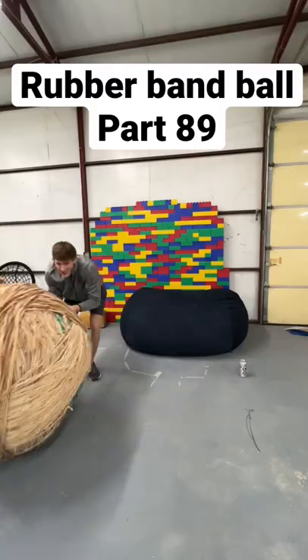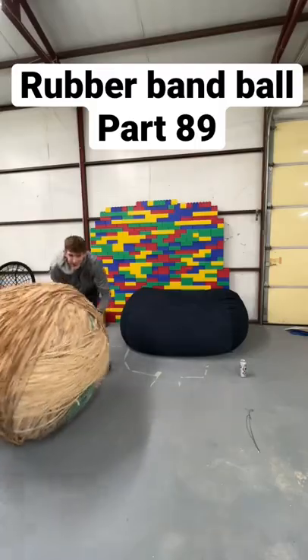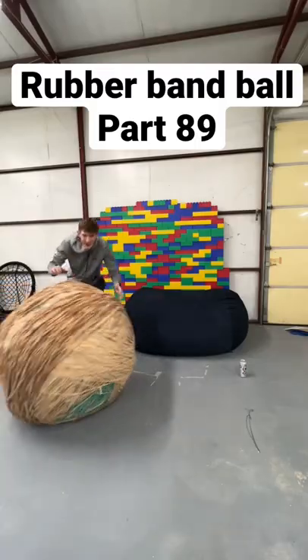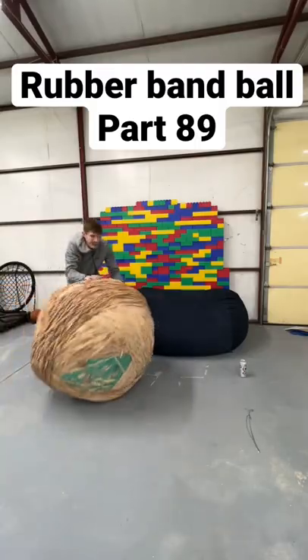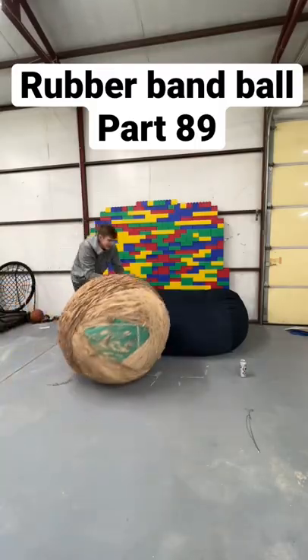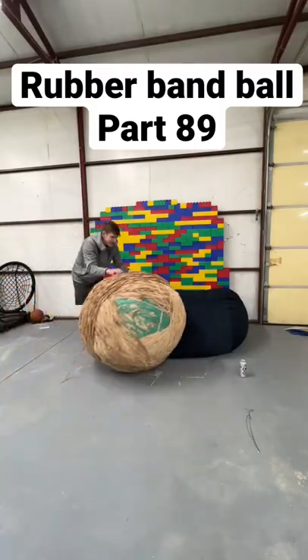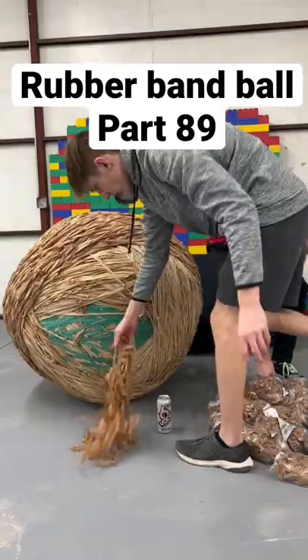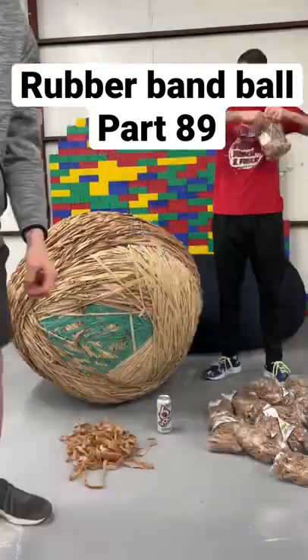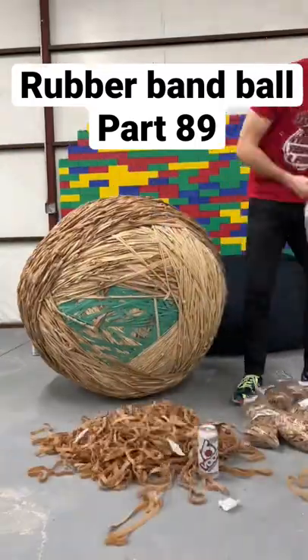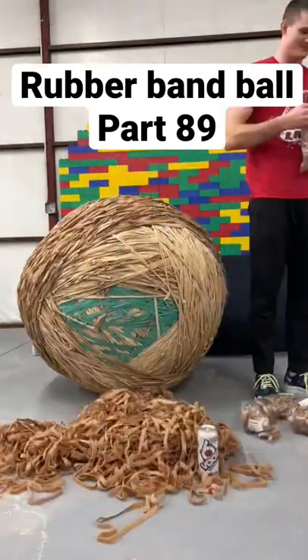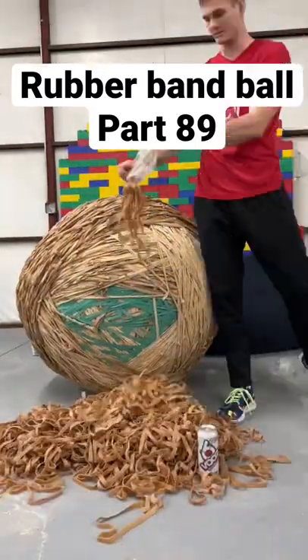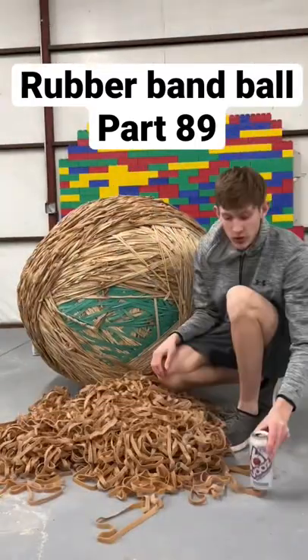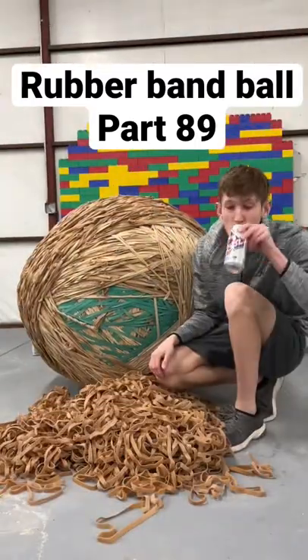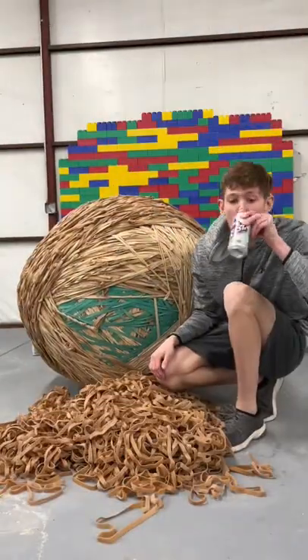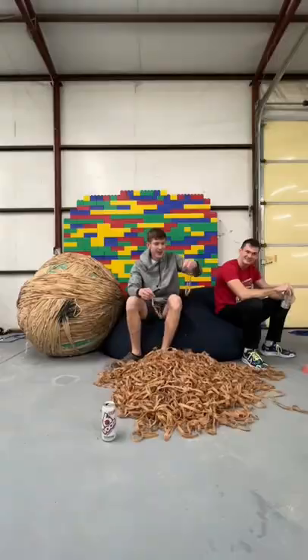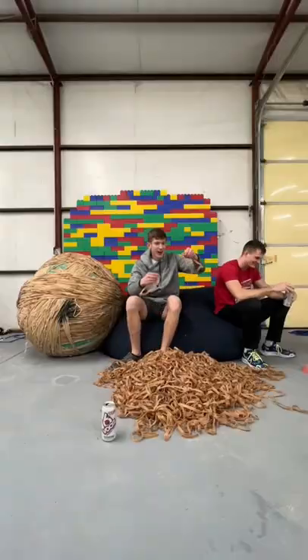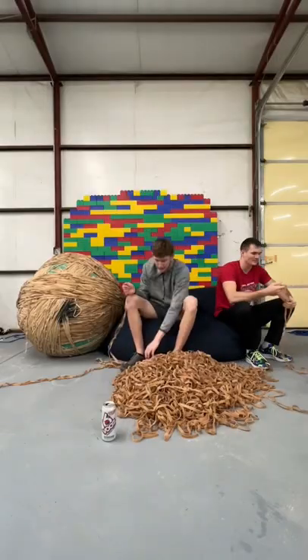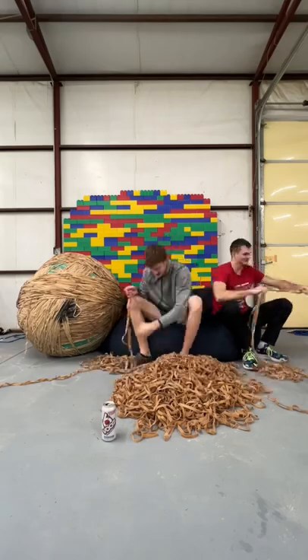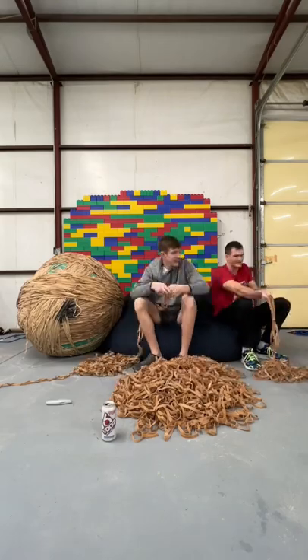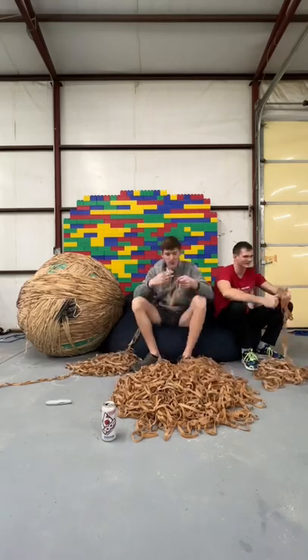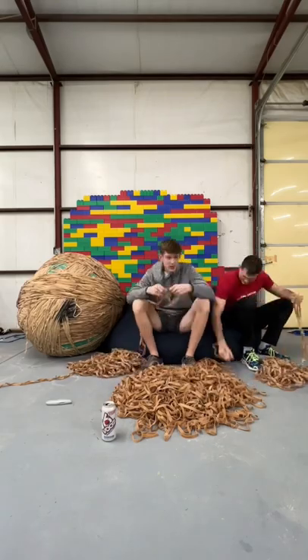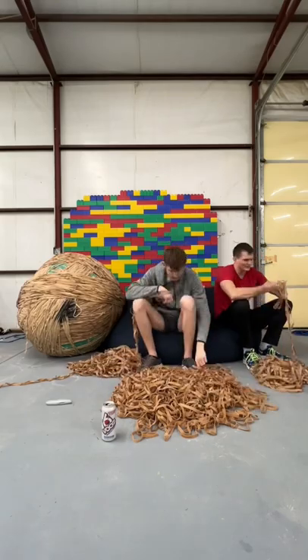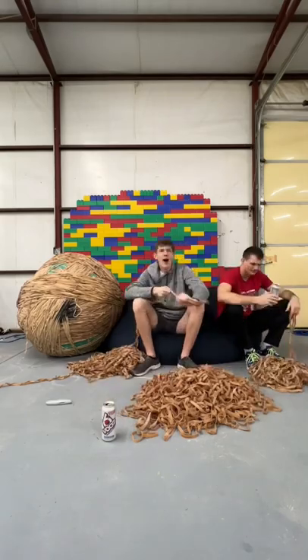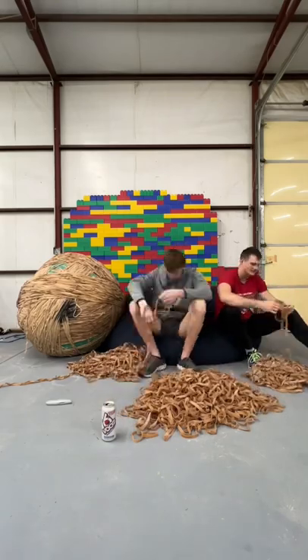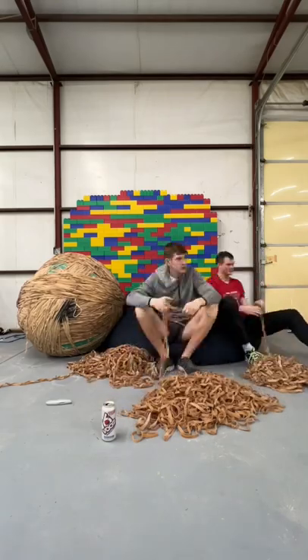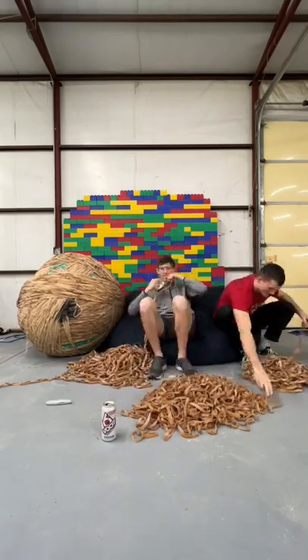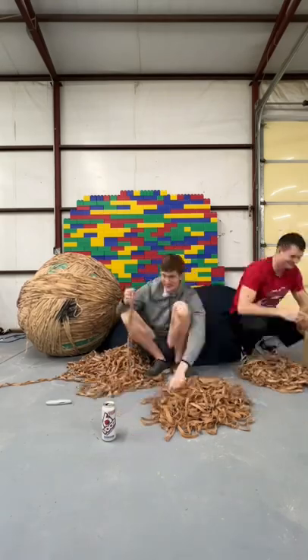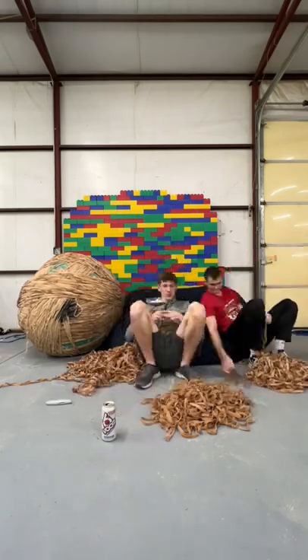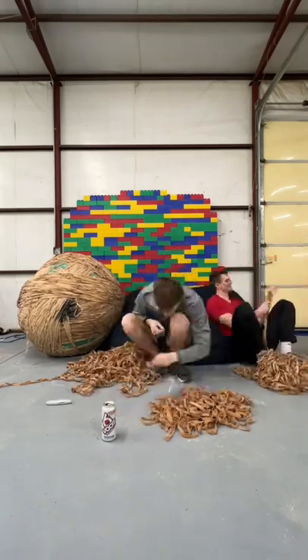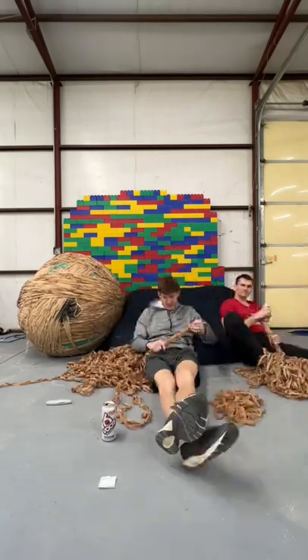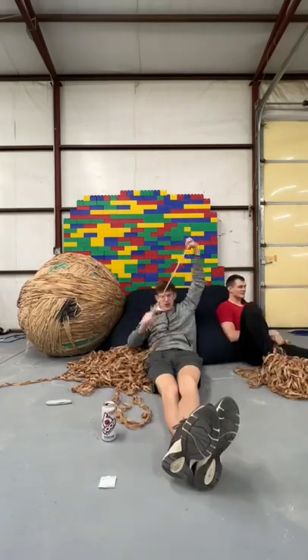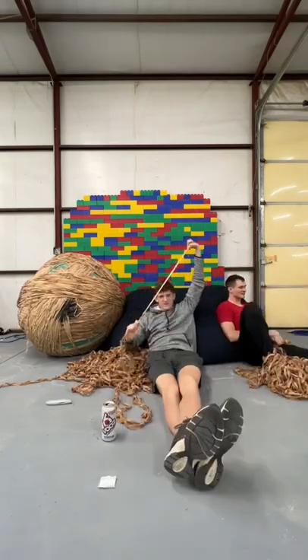This rubber band ball is just completely insane. We dumped out all these bands to place on the ball and got busy looping each one. We looped the pile into two big strands of bands like this.